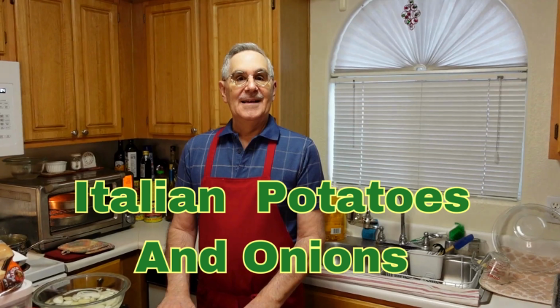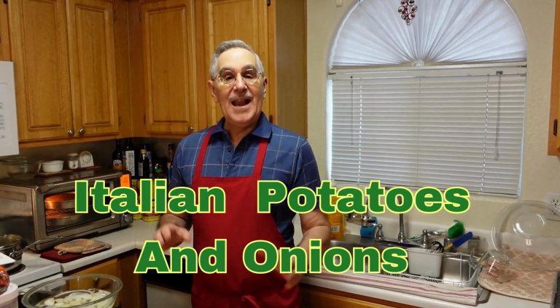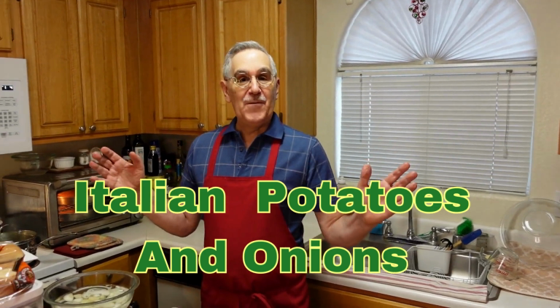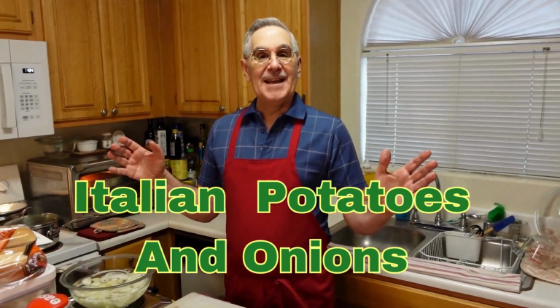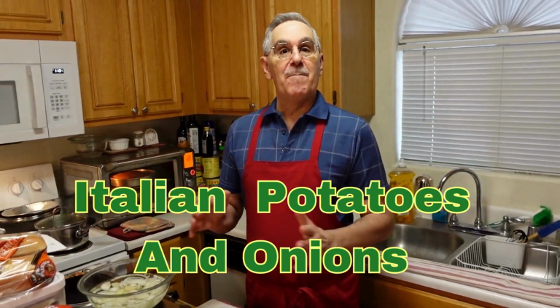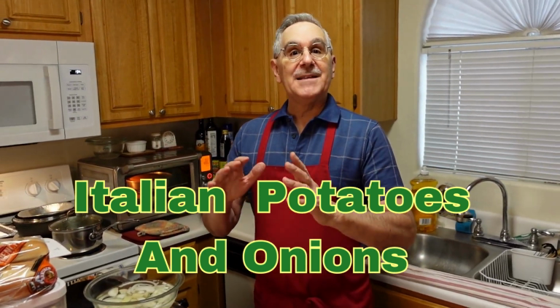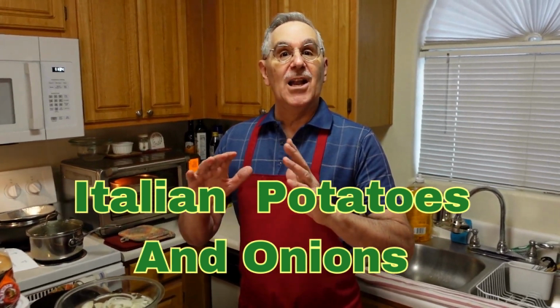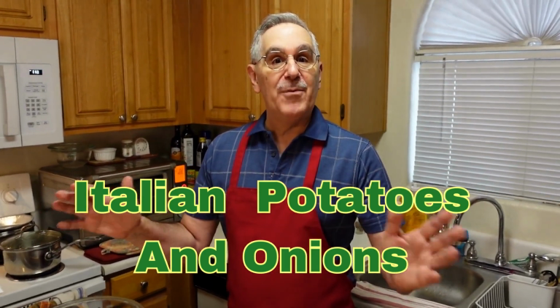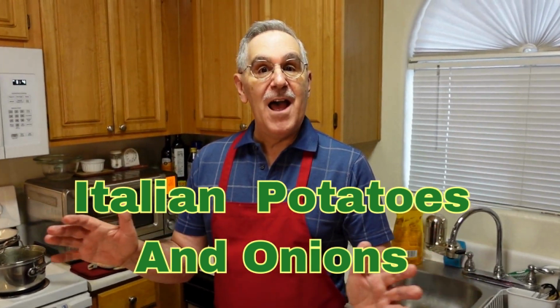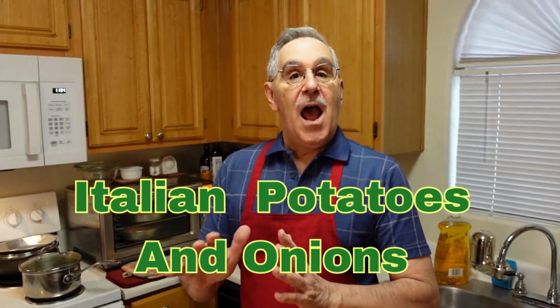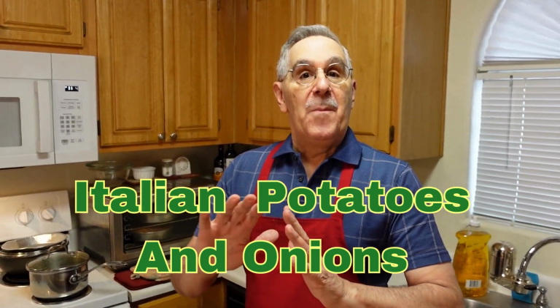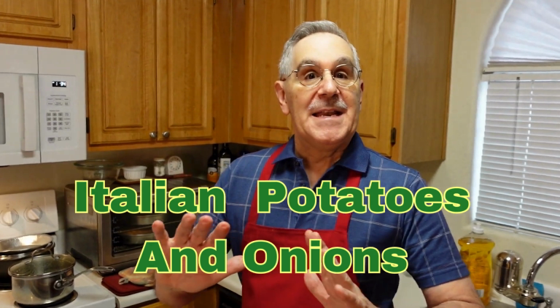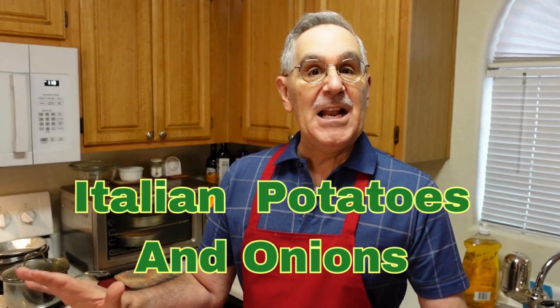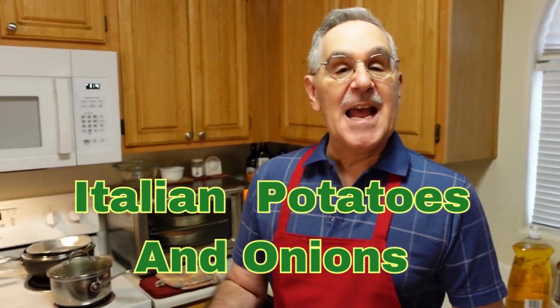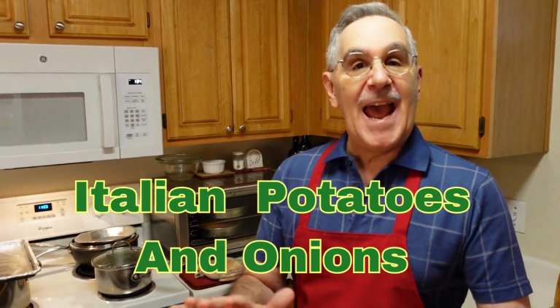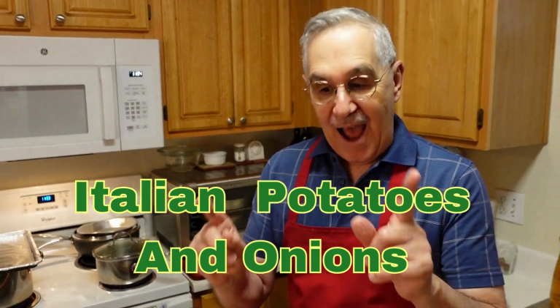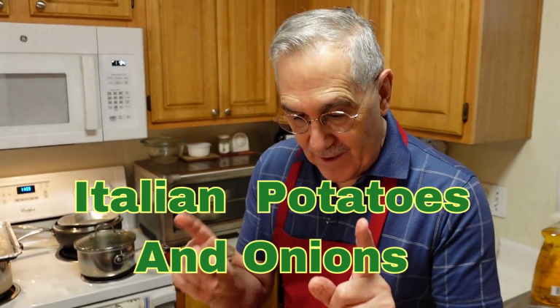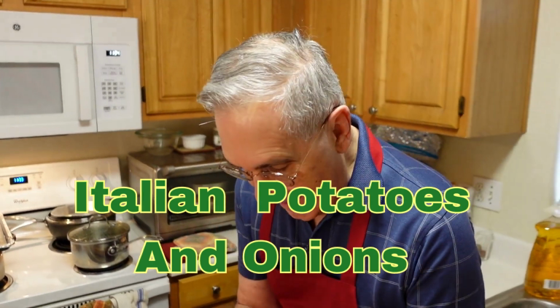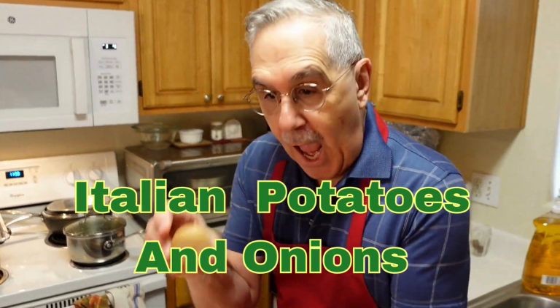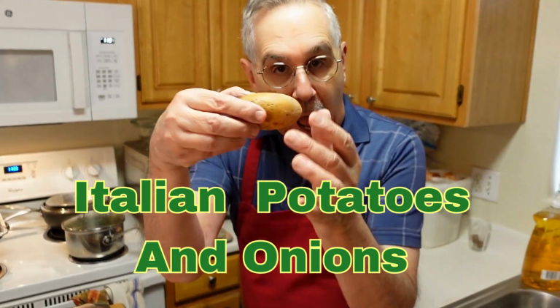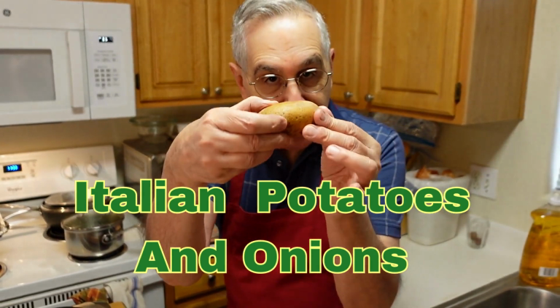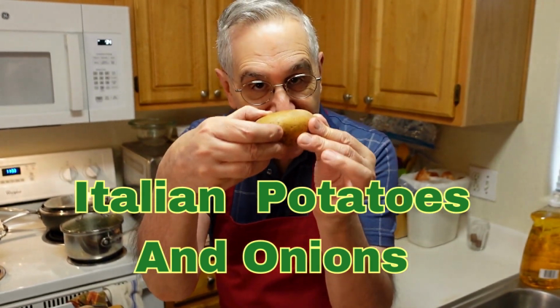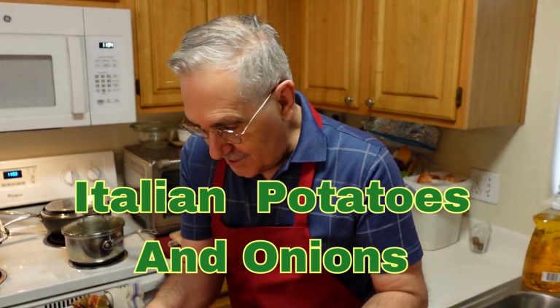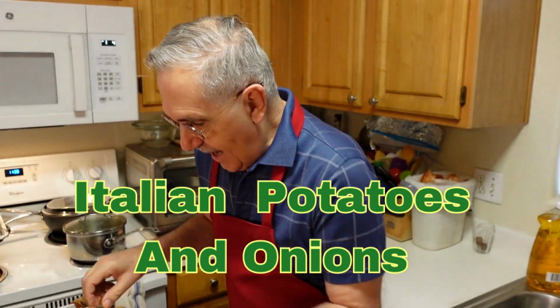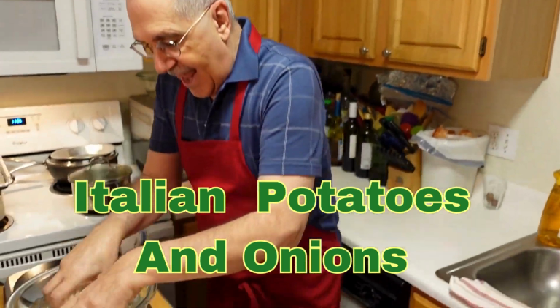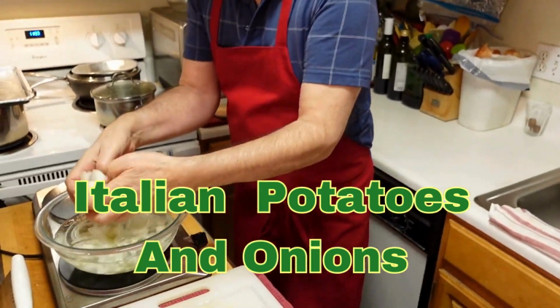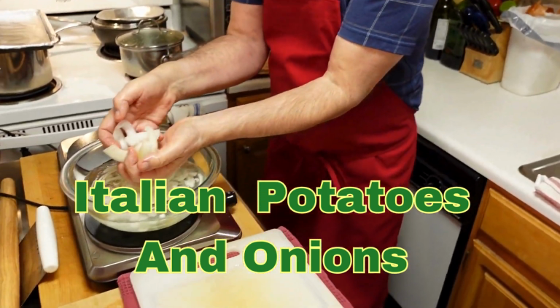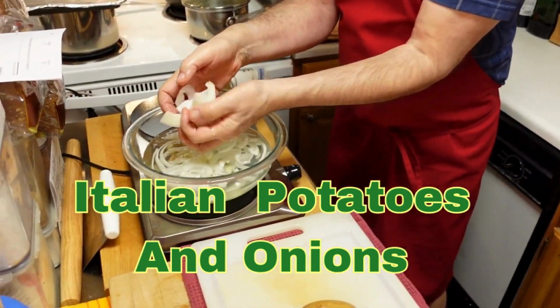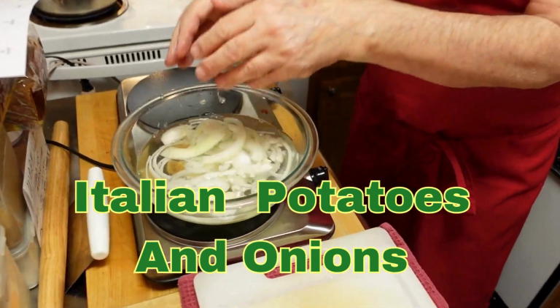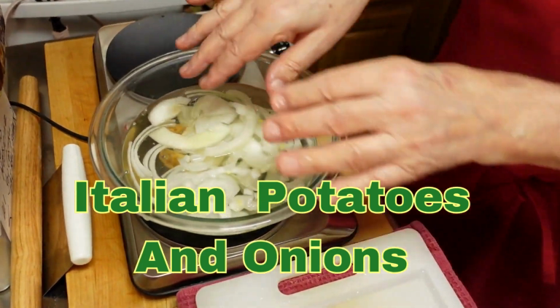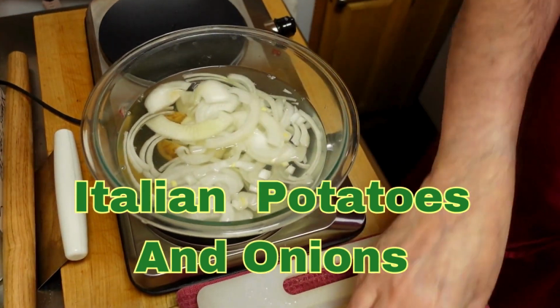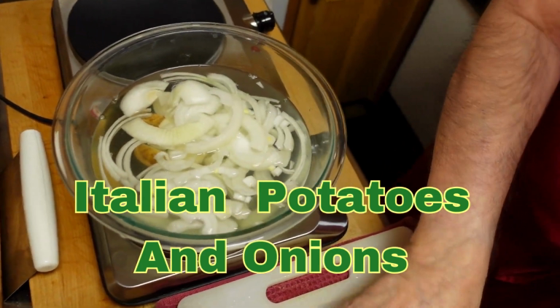Hello, foodies! We're back to Calabria in Italy, and today I'm going to make potatoes and onions, Calabrian style.